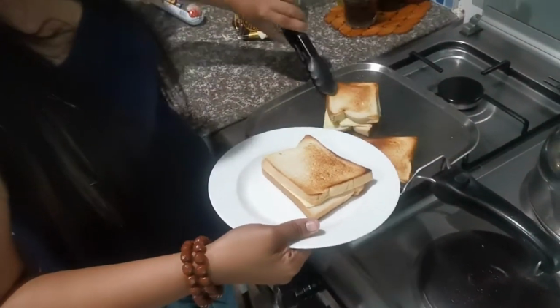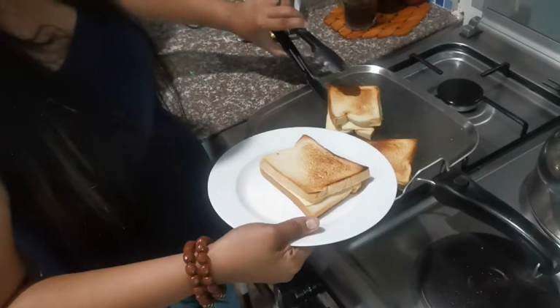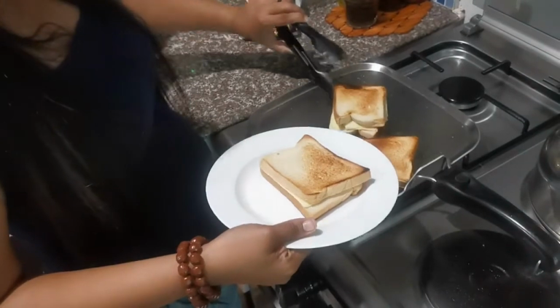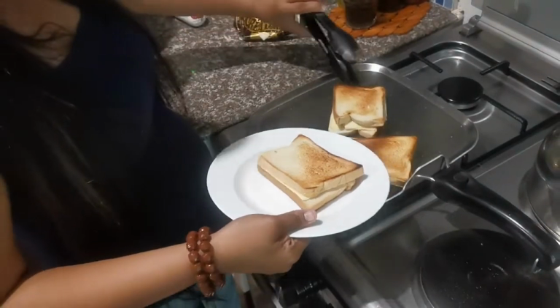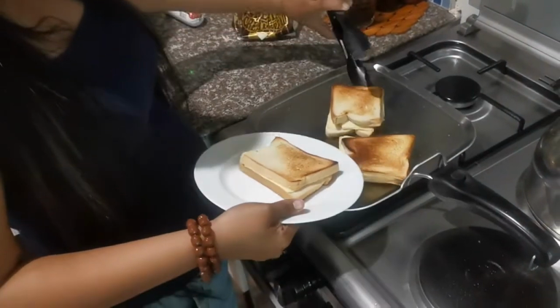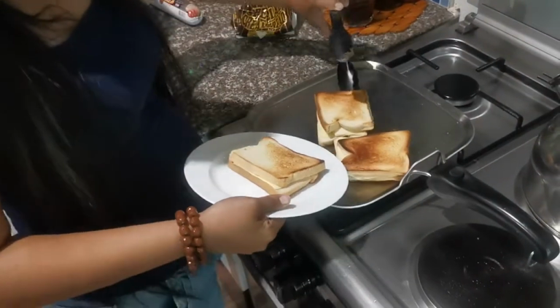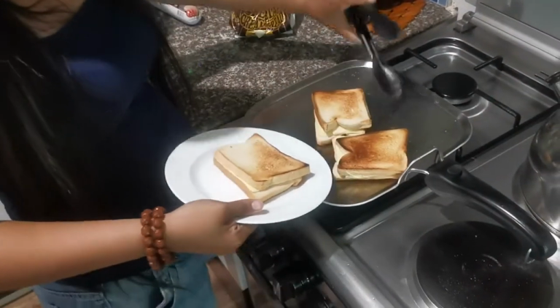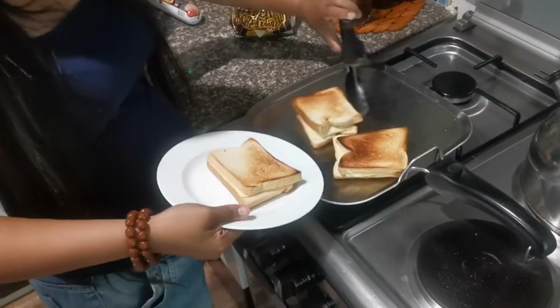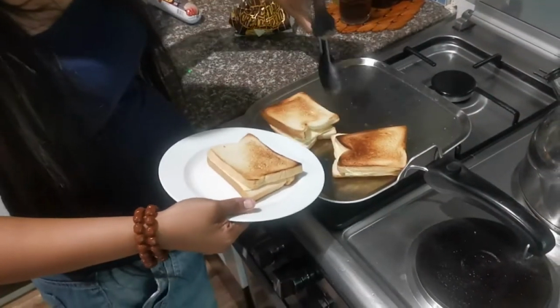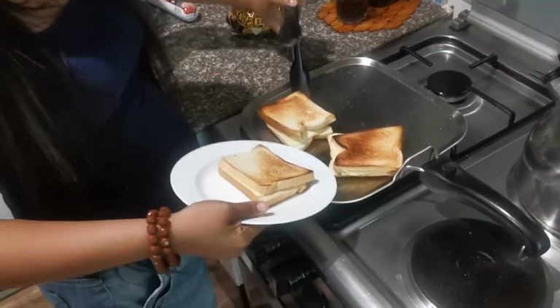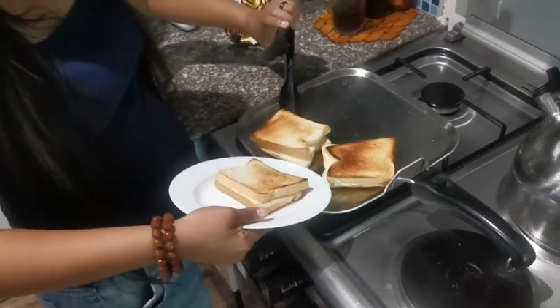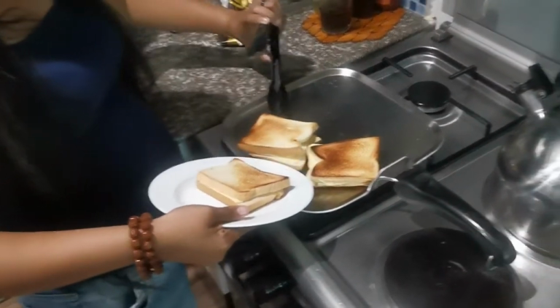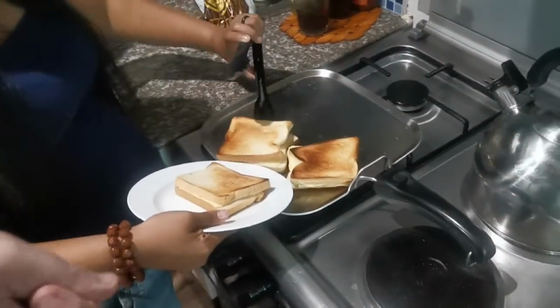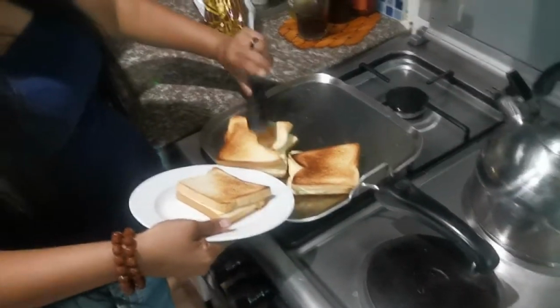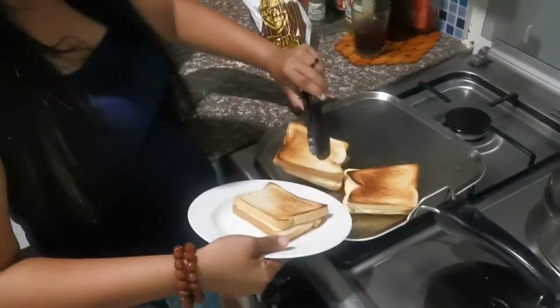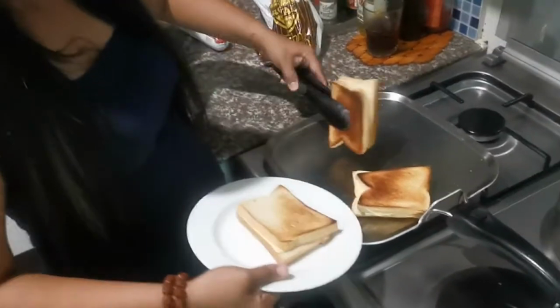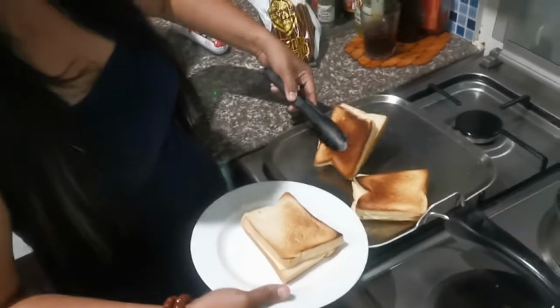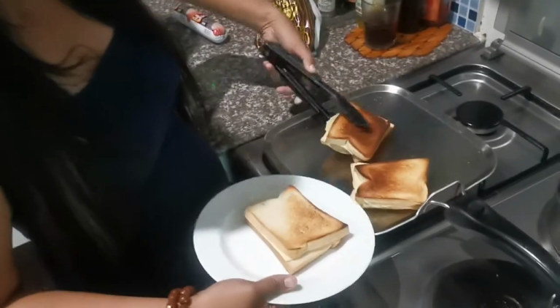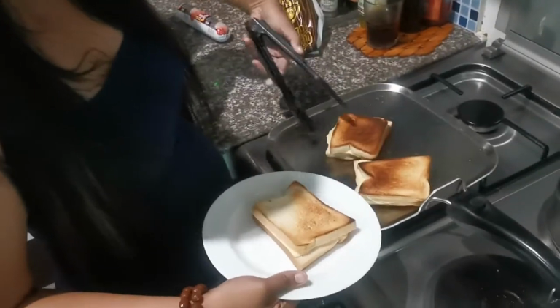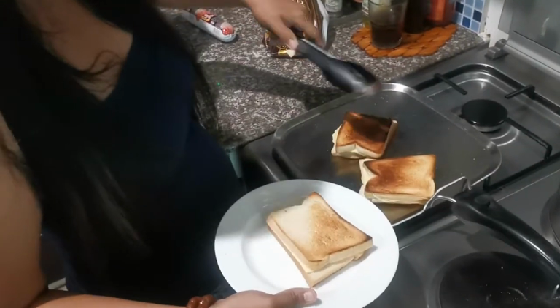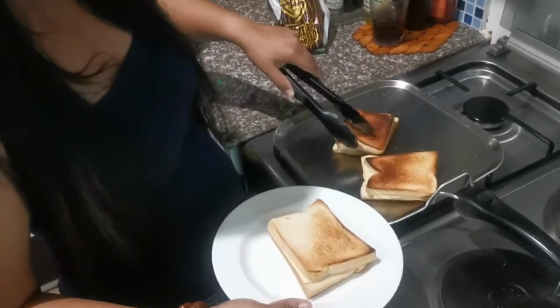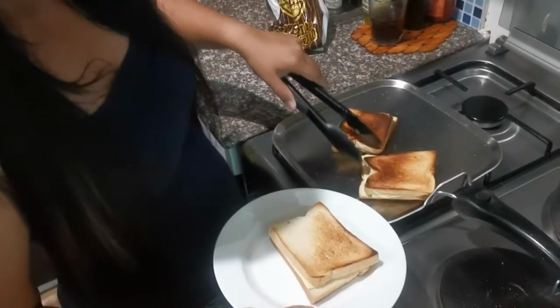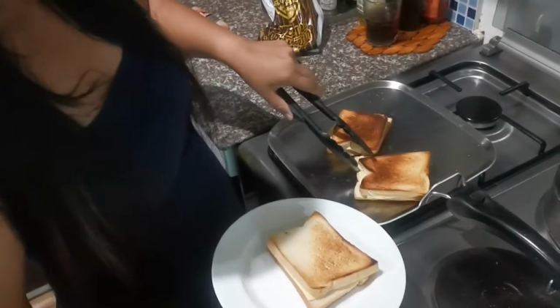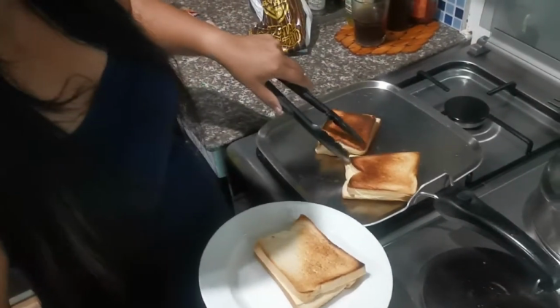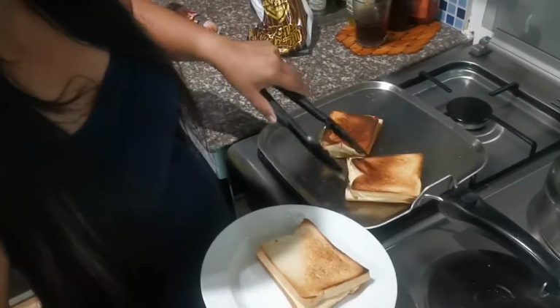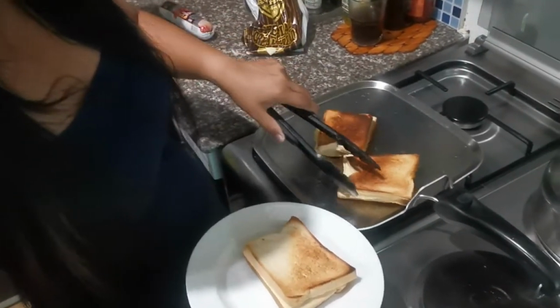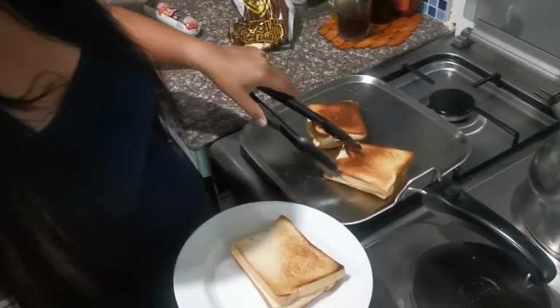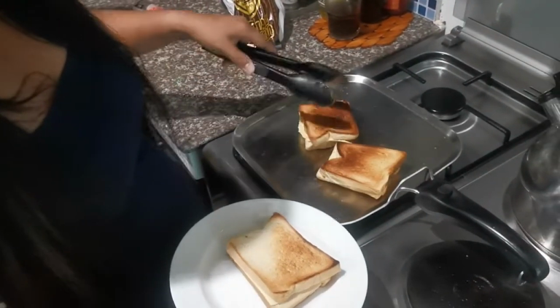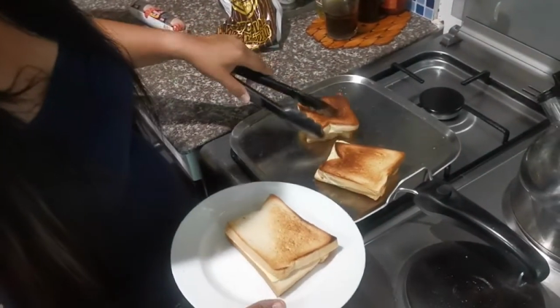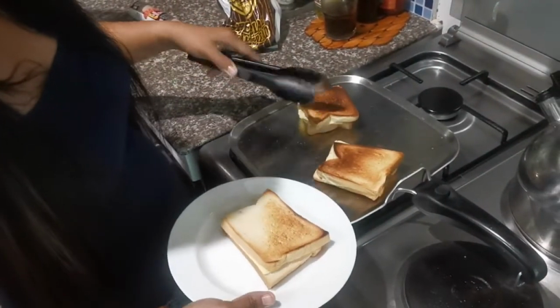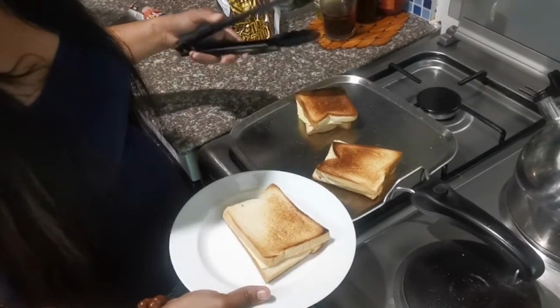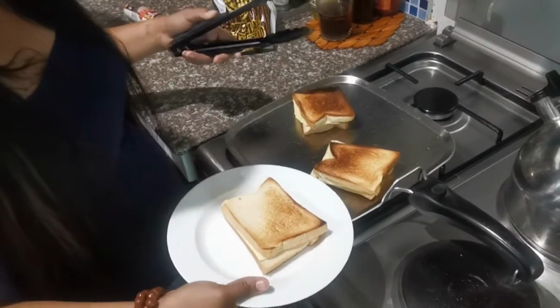You don't have a spatula — you know, the thing for sliding under there to pick it up? I can't find it. Can't find the spatula. Don't let that one get too burnt.